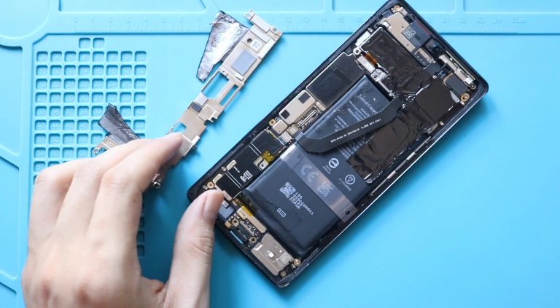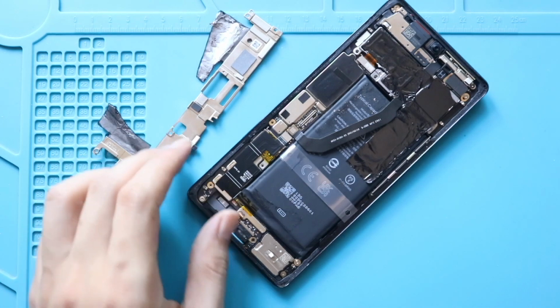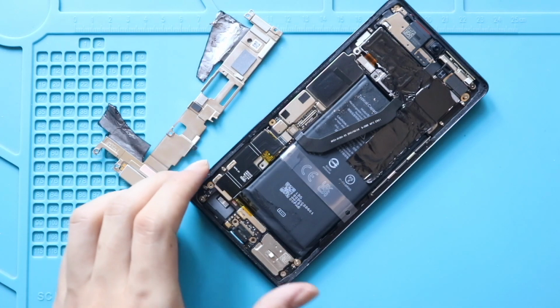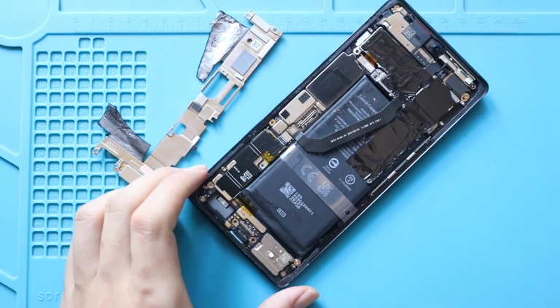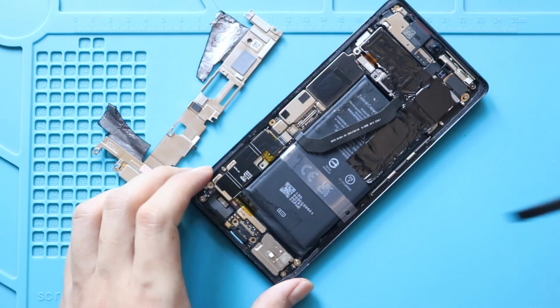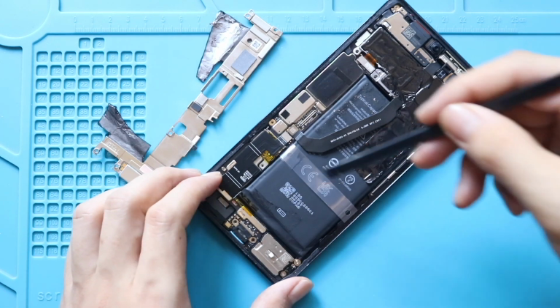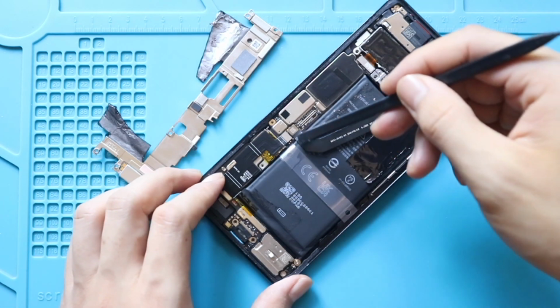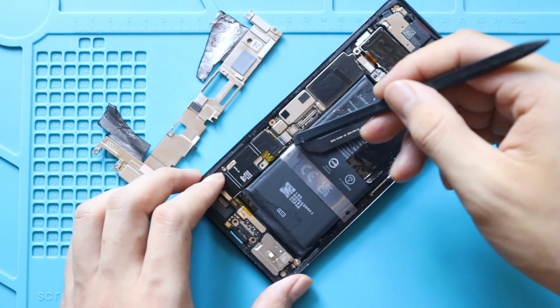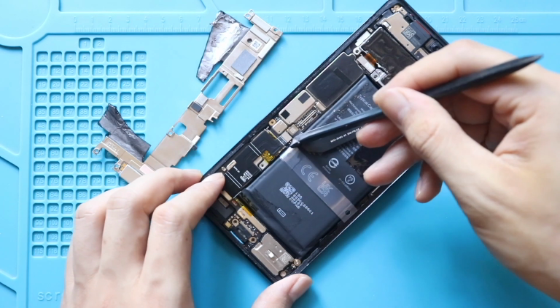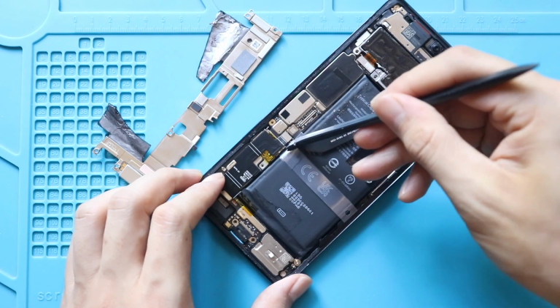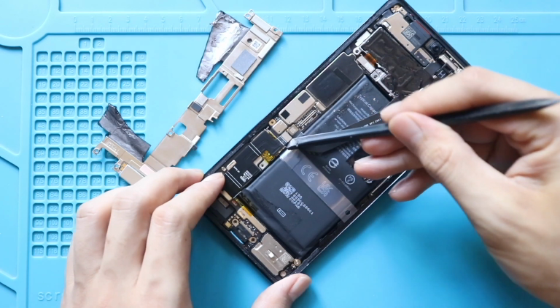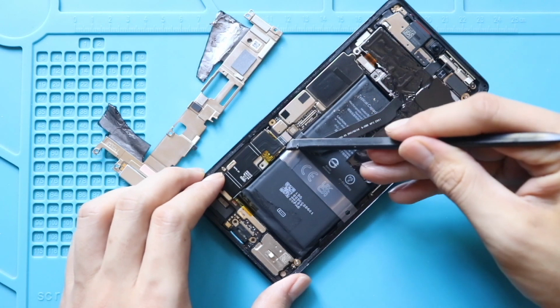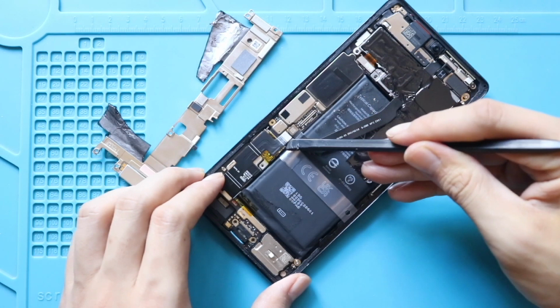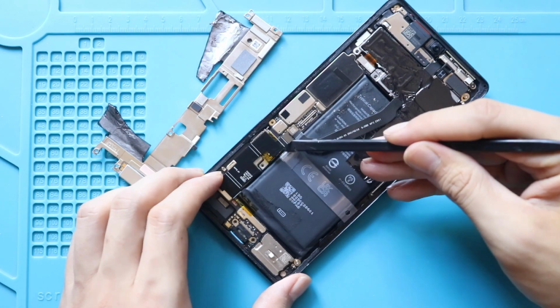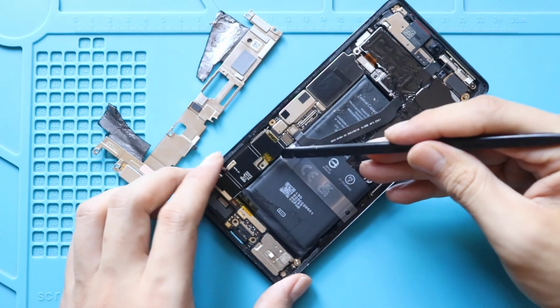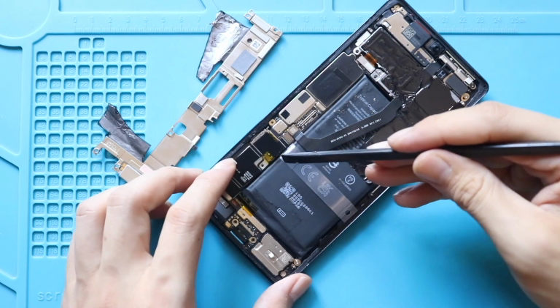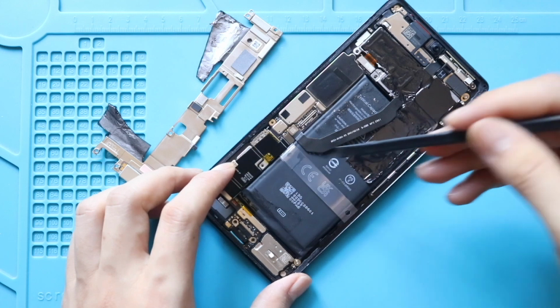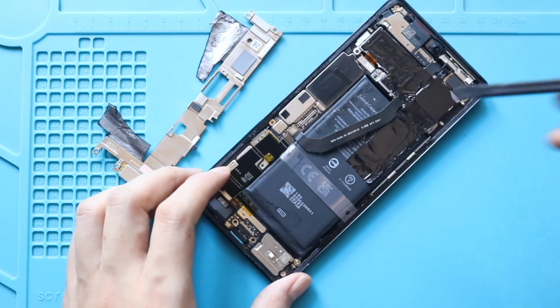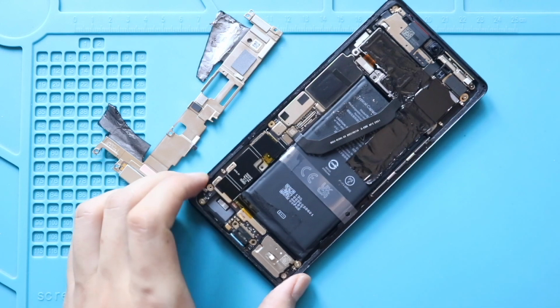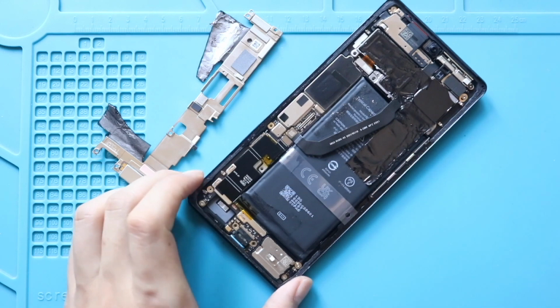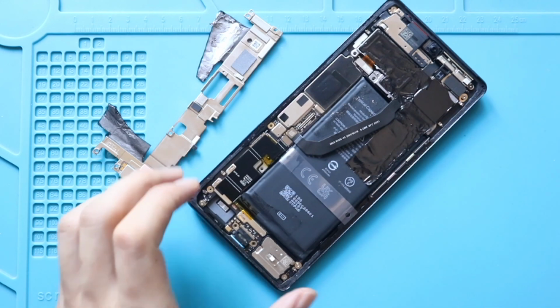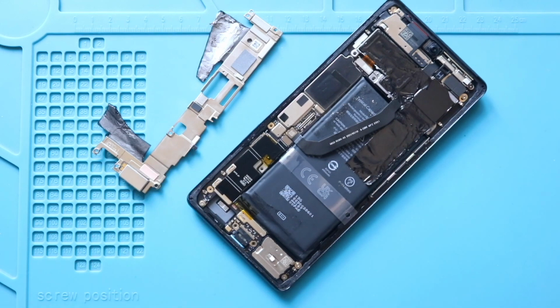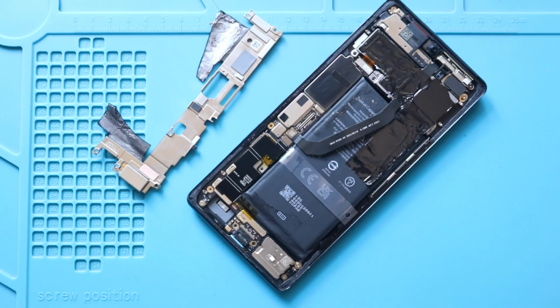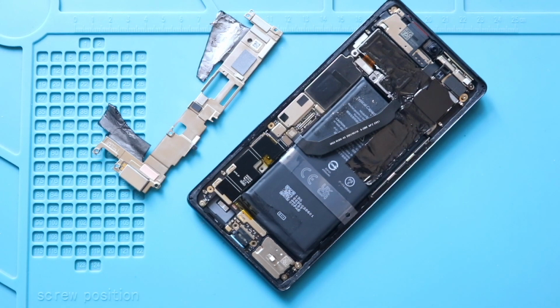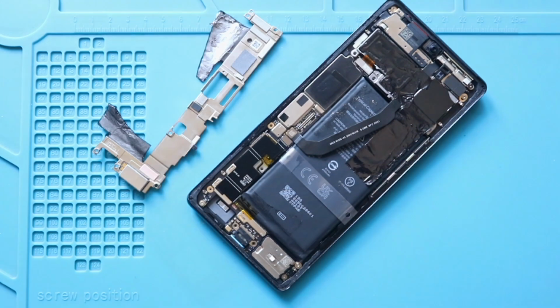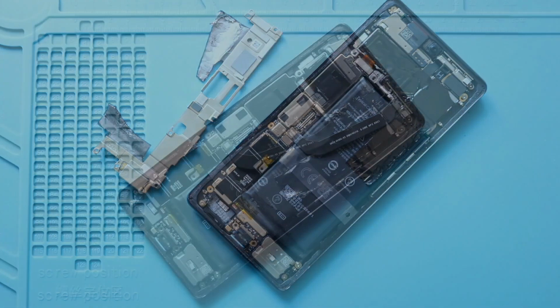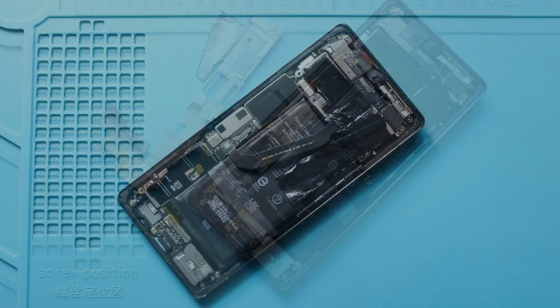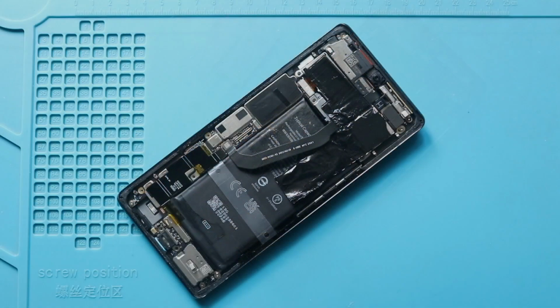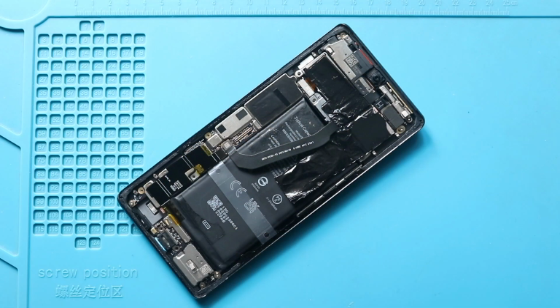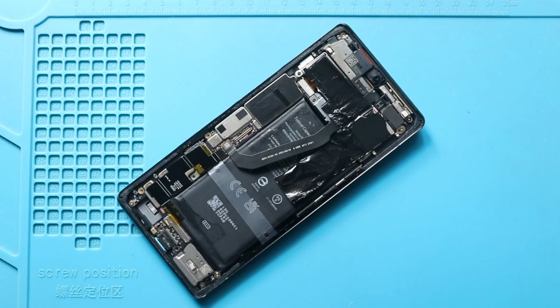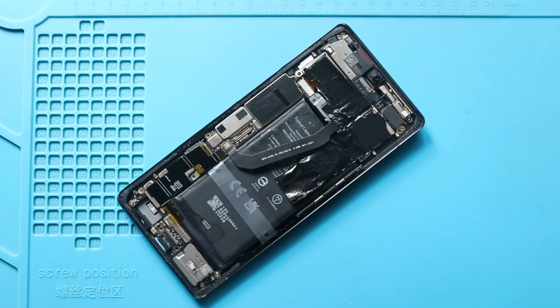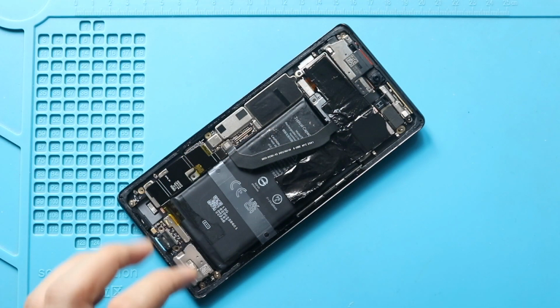Next, disconnect the battery plug. Next, disconnect the bottom side connector of the antenna cable.